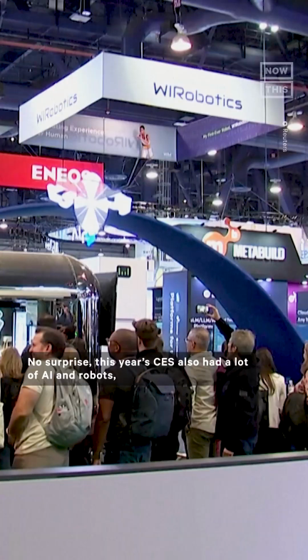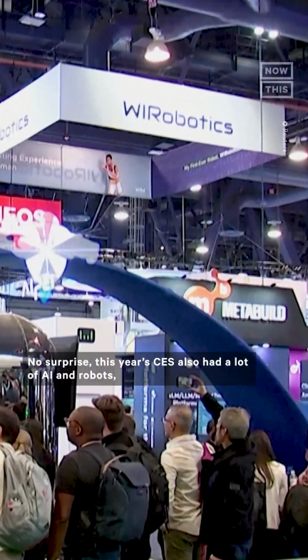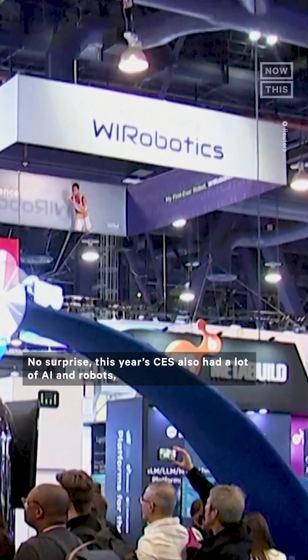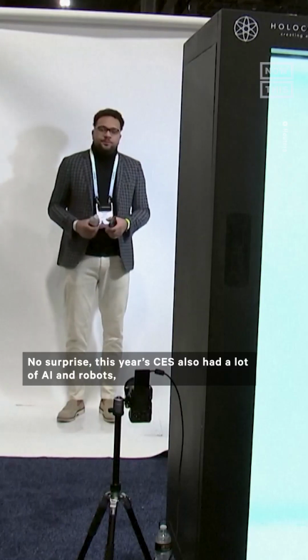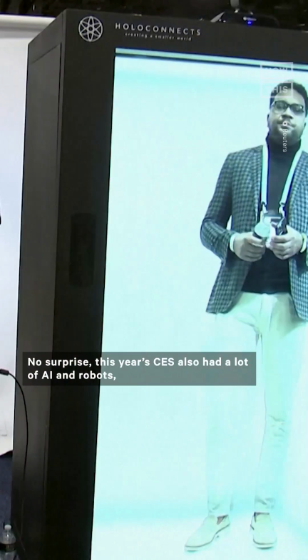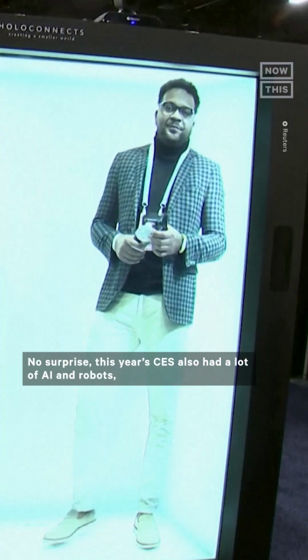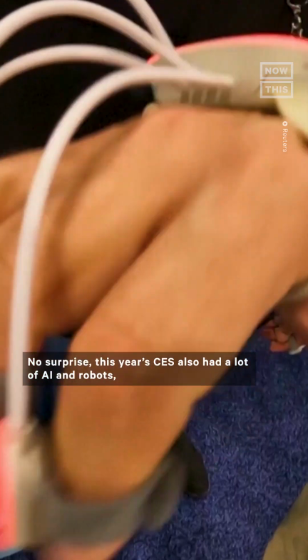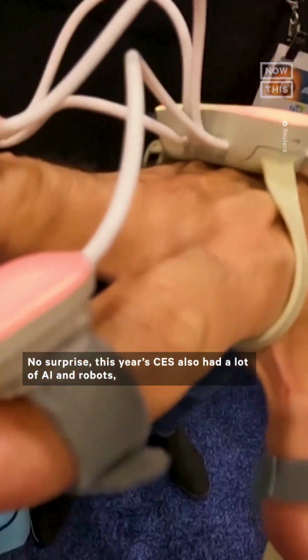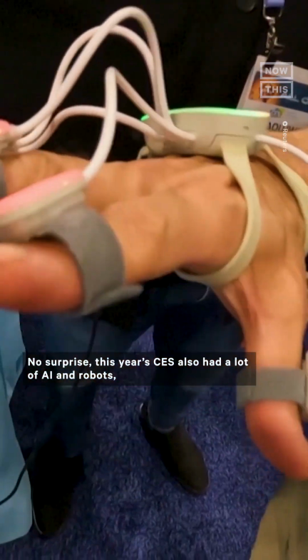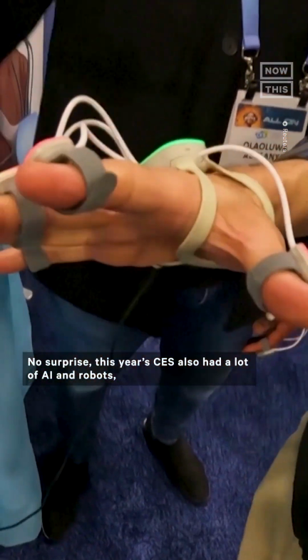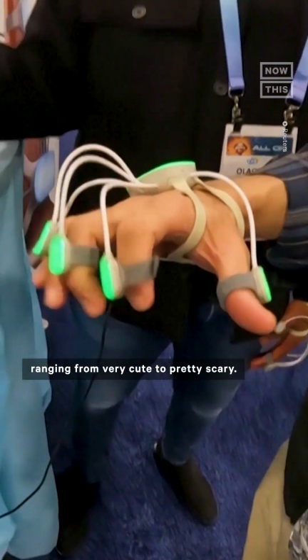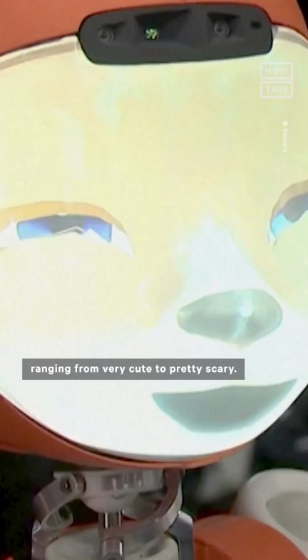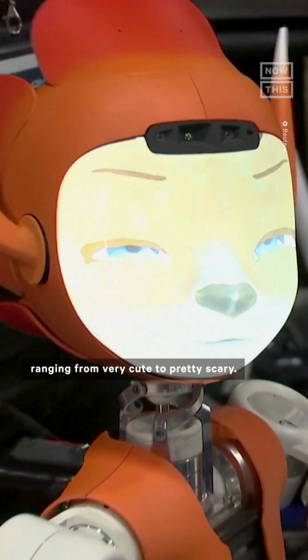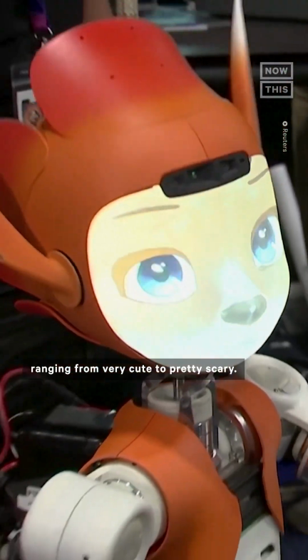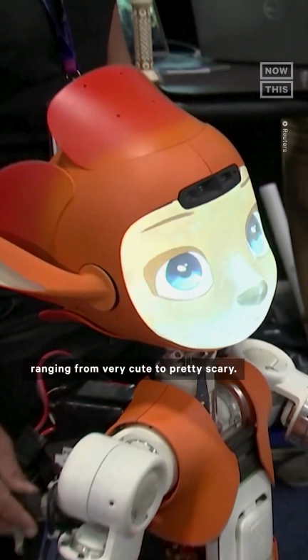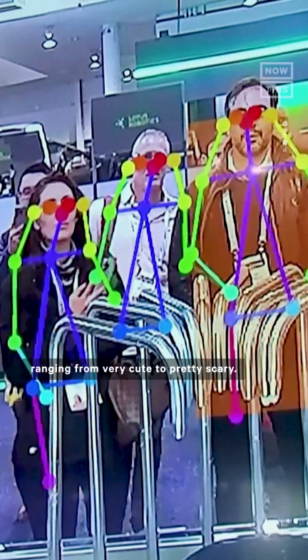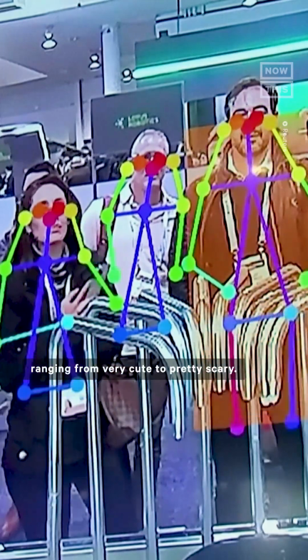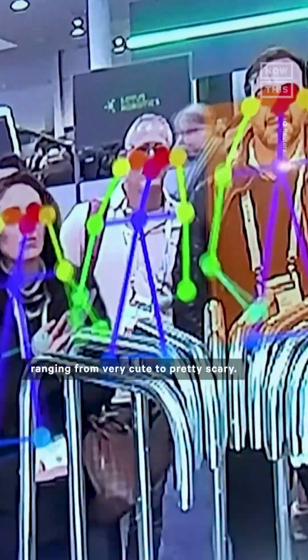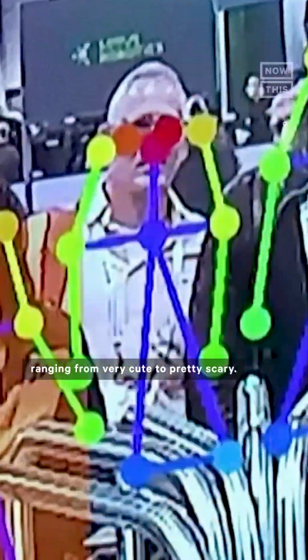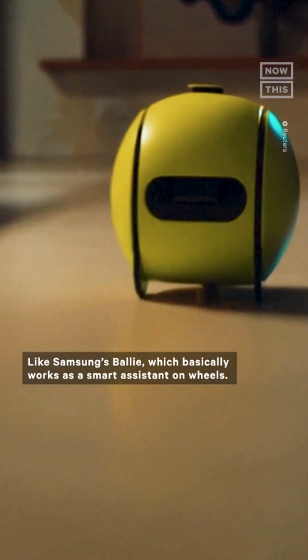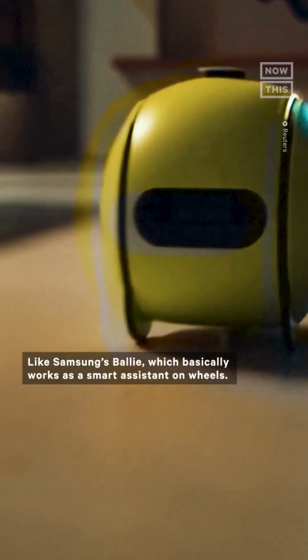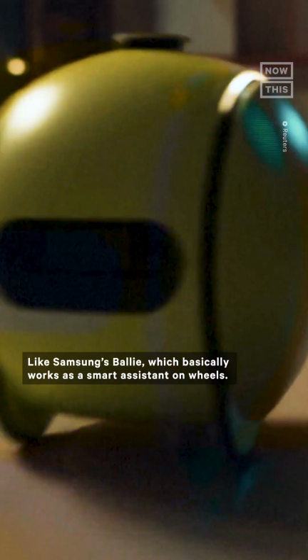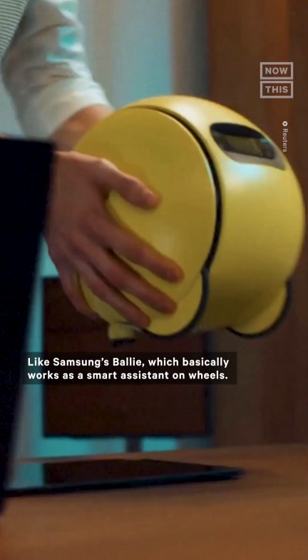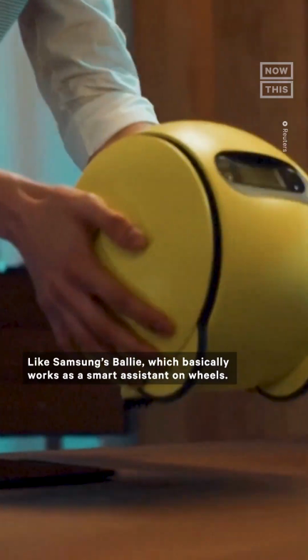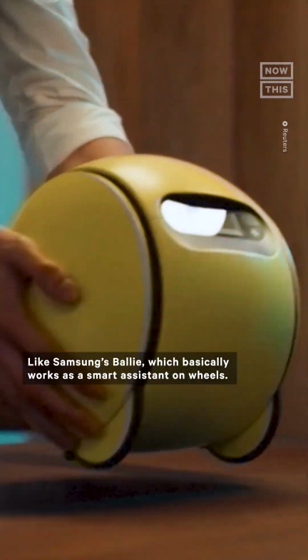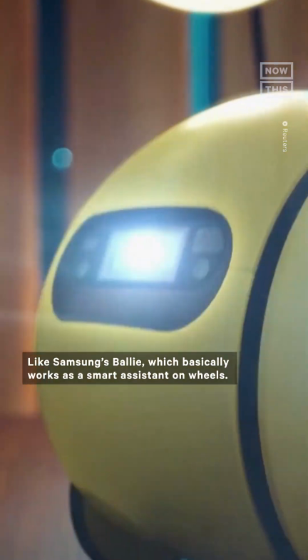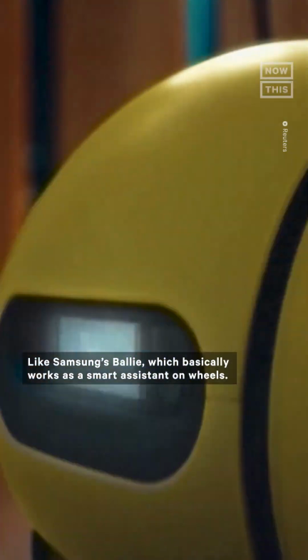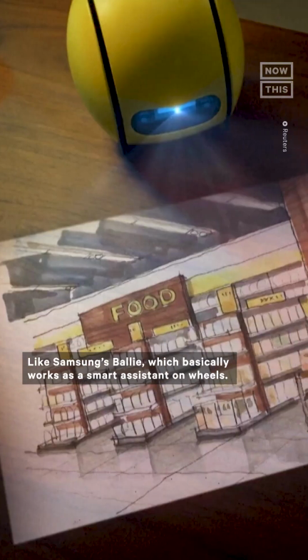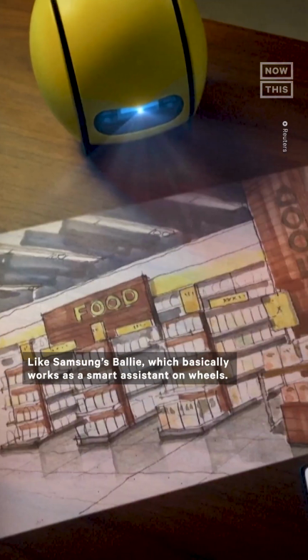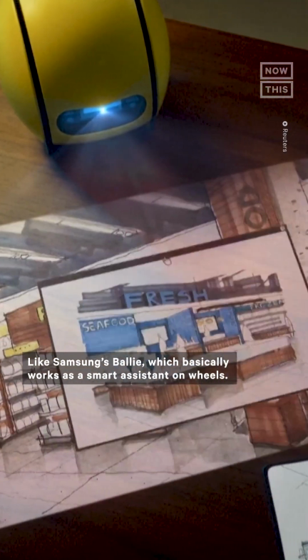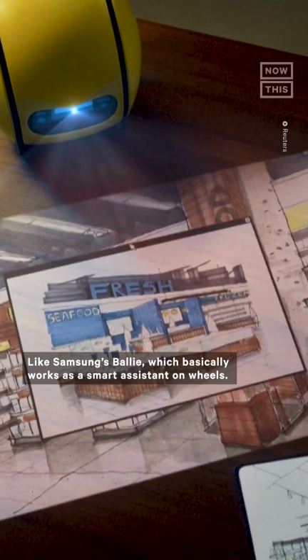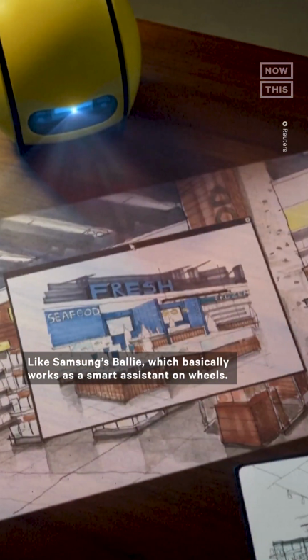This year's CES also had a lot of AI and robots, ranging from very cute to pretty scary, like Samsung's Bally, which basically works as a smart assistant on wheels.